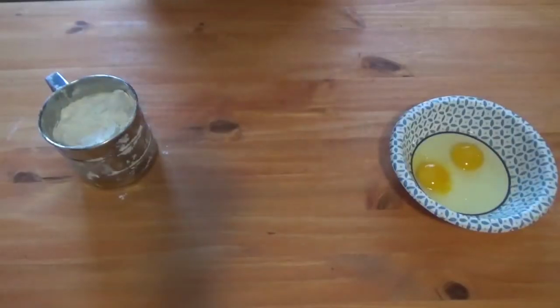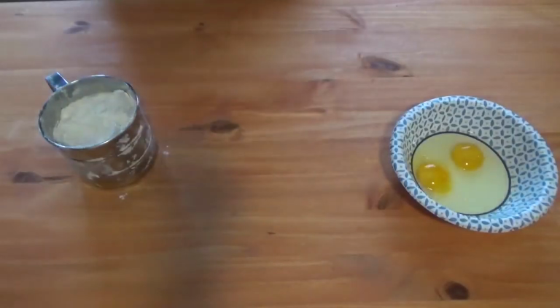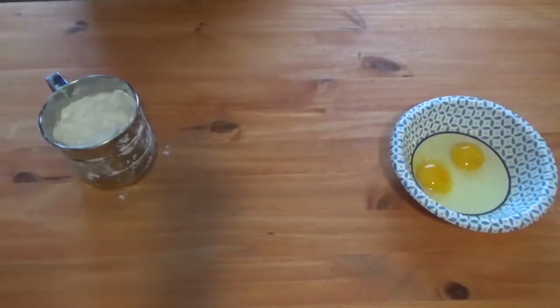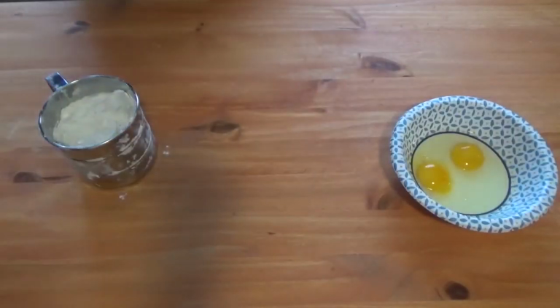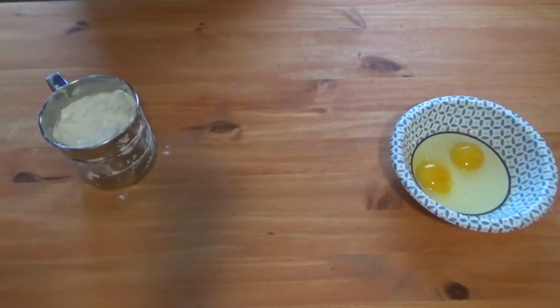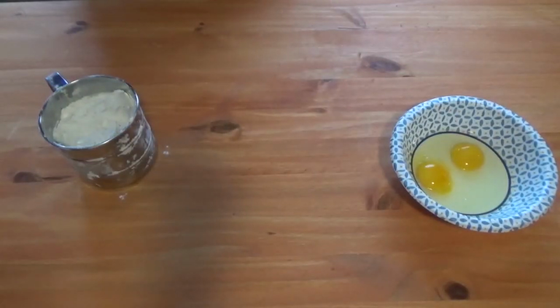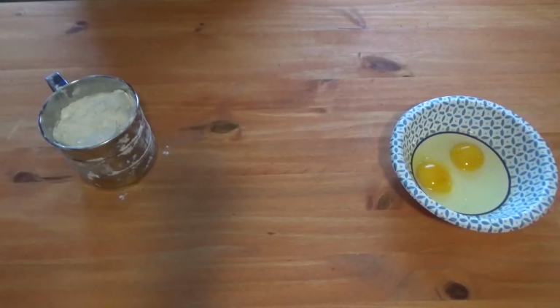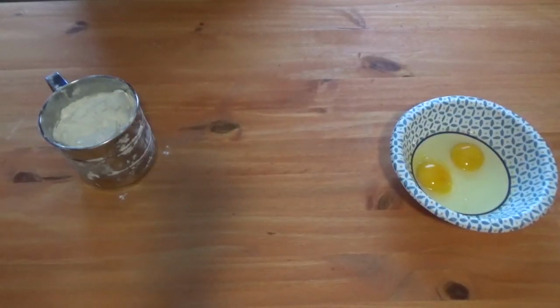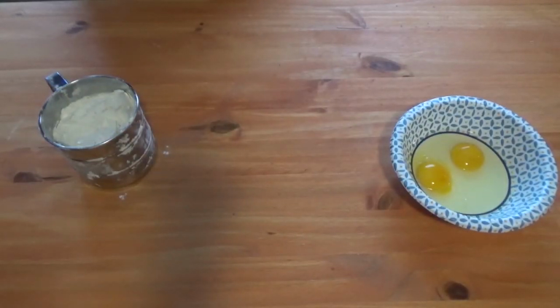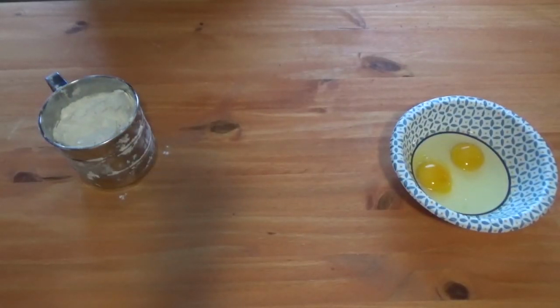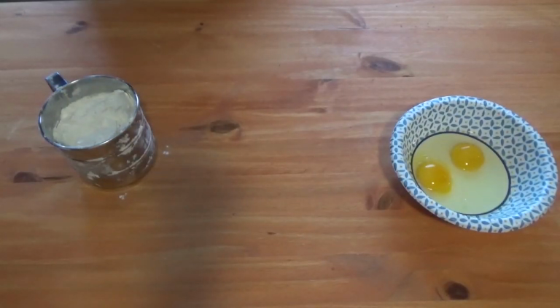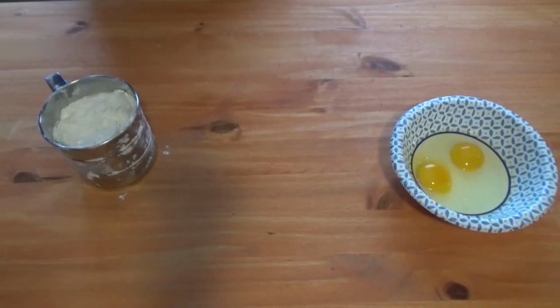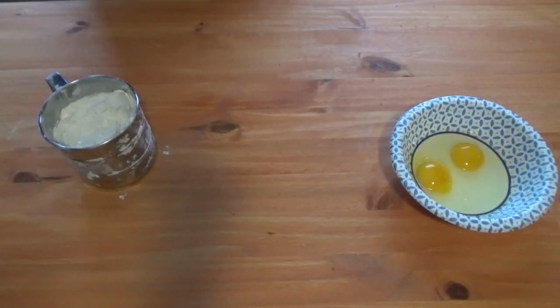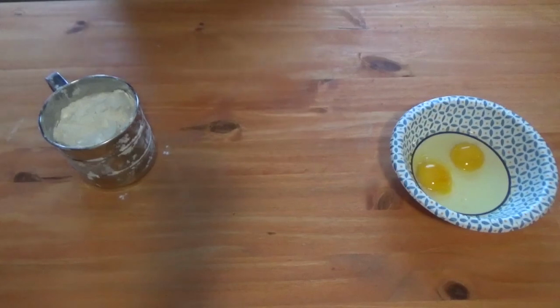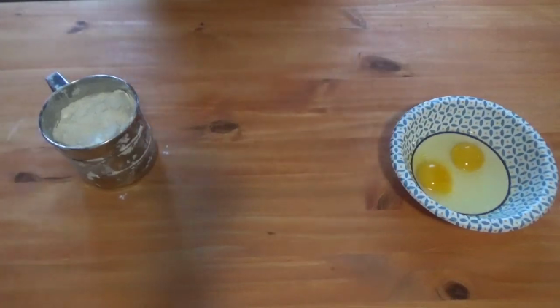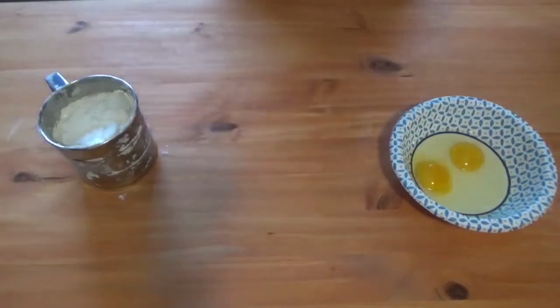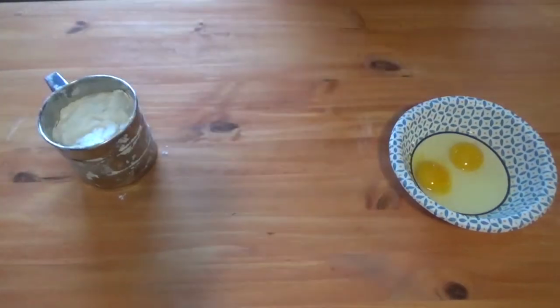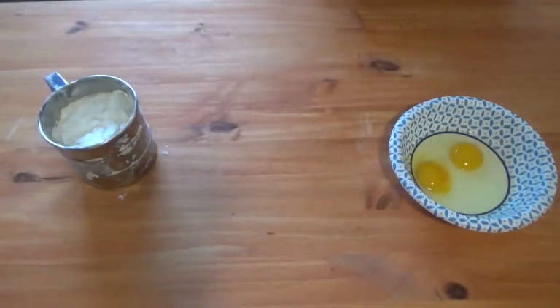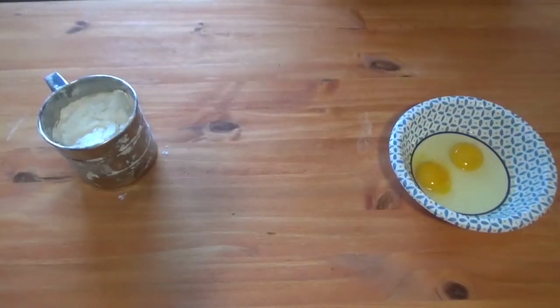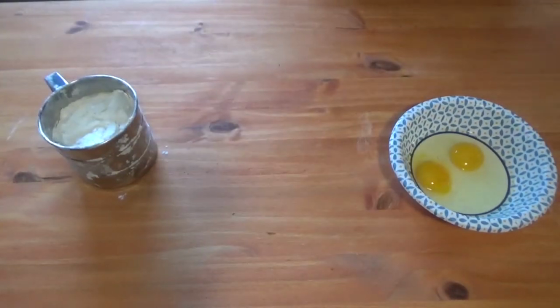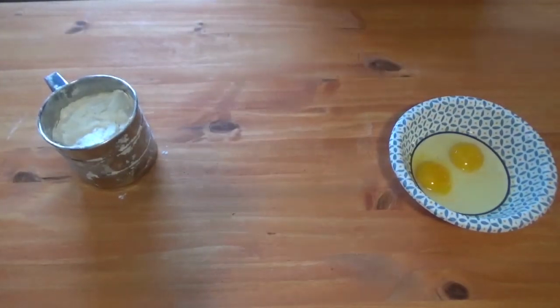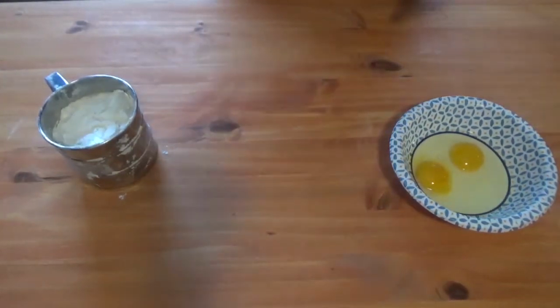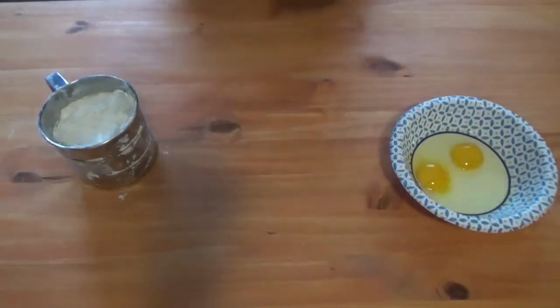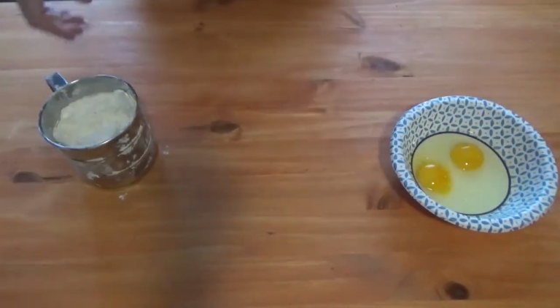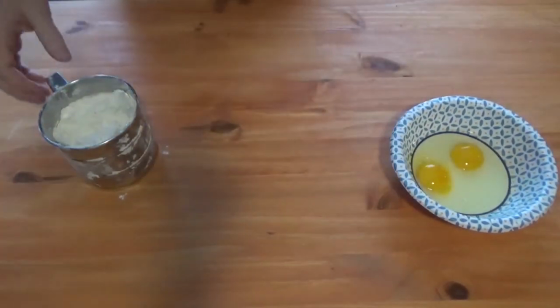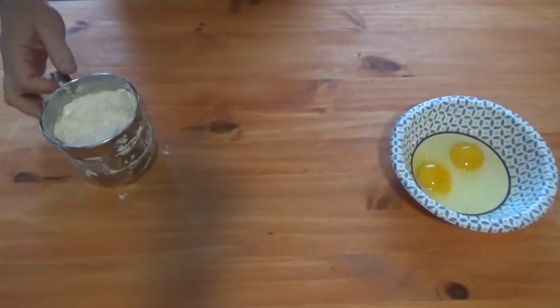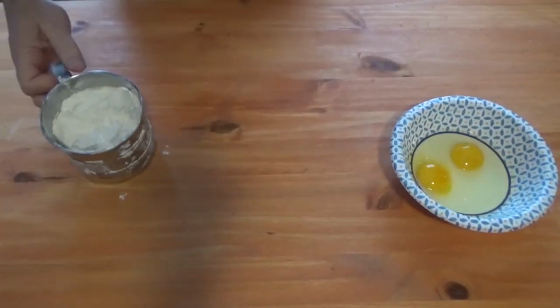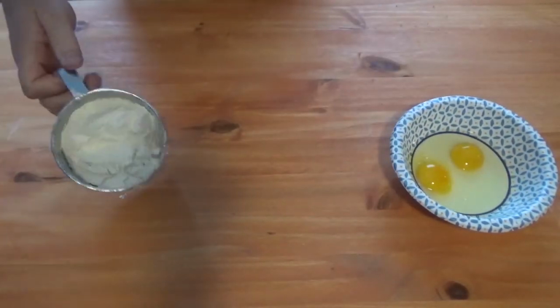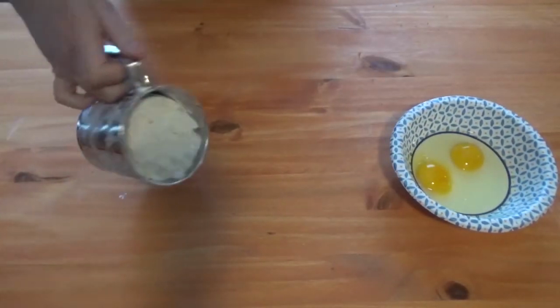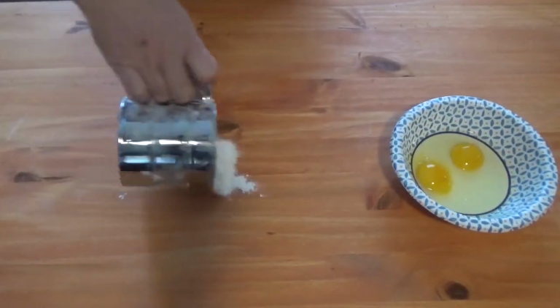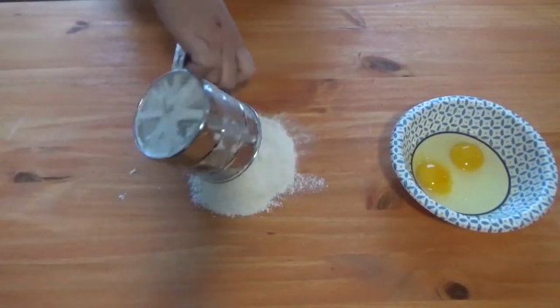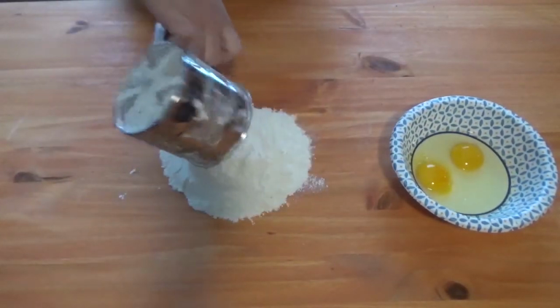Hey, welcome back everyone! Today we're gonna be making a bacon shrimp alfredo — this is a great recipe. We're gonna do this out on the grill. First thing we're gonna do is get our pasta made up.